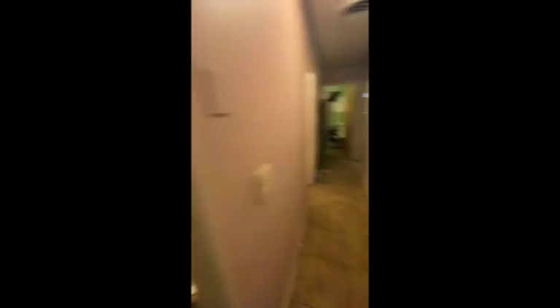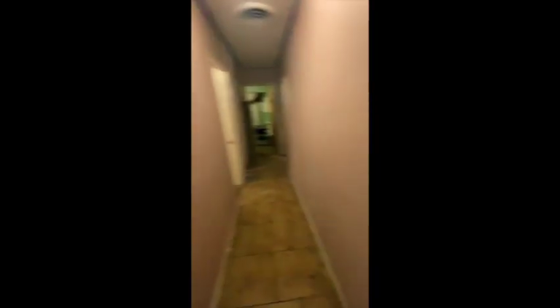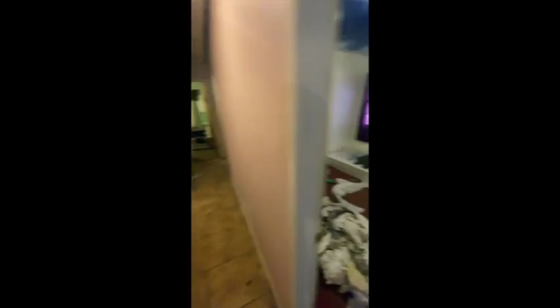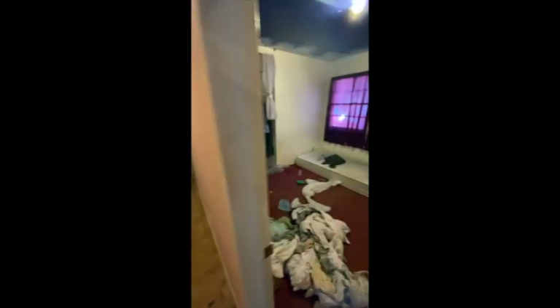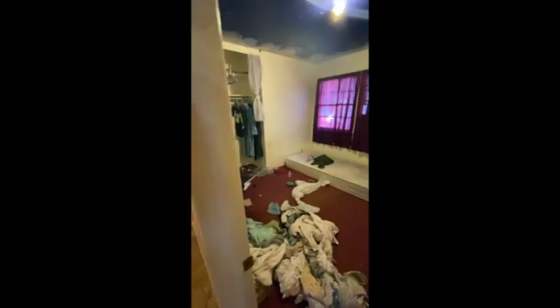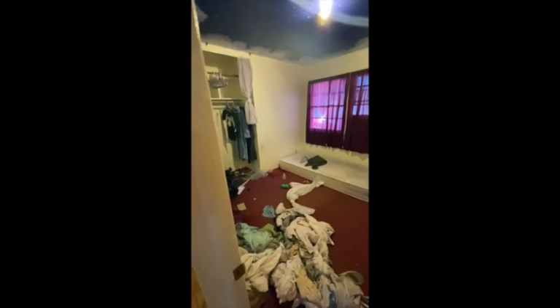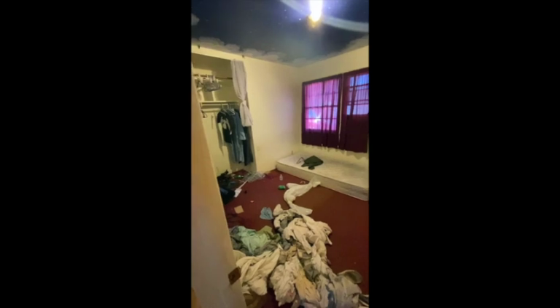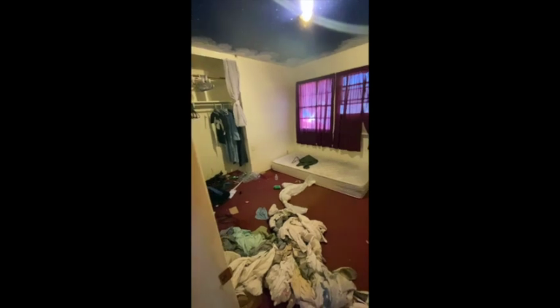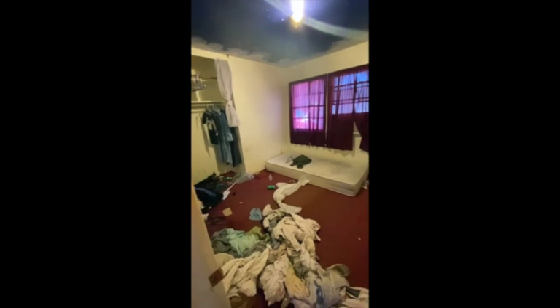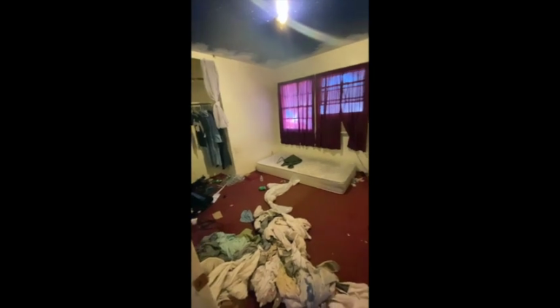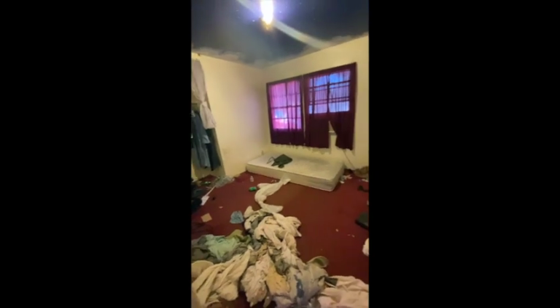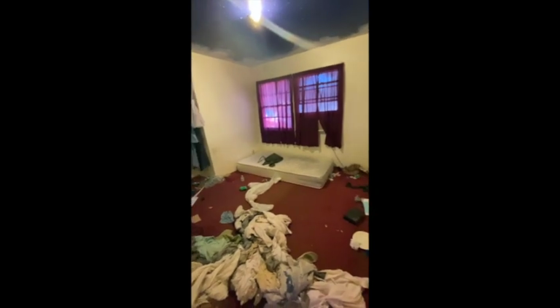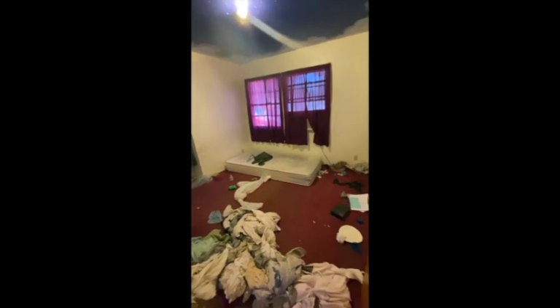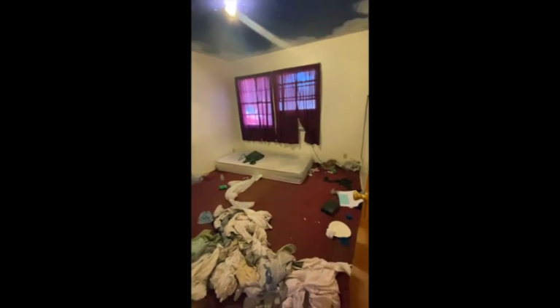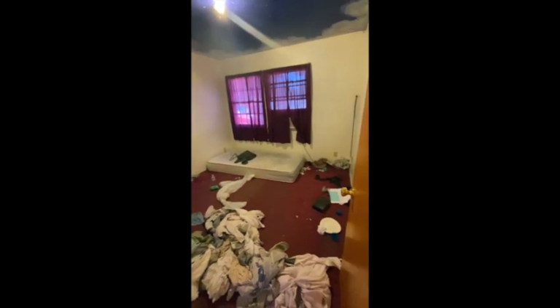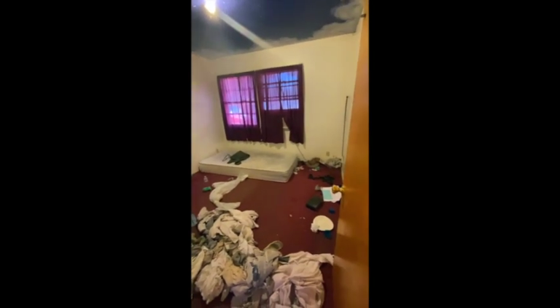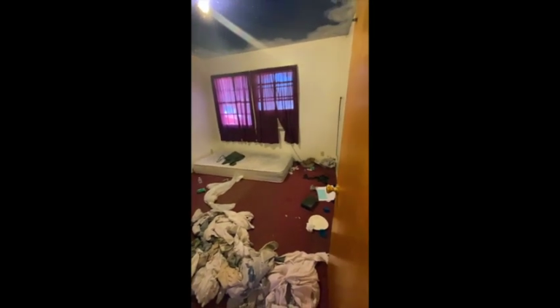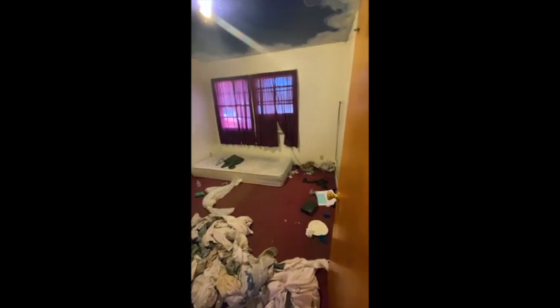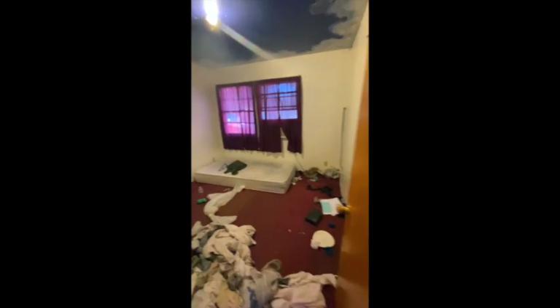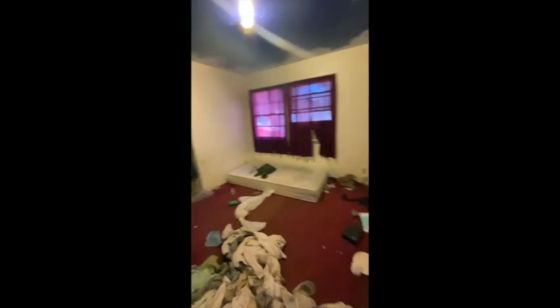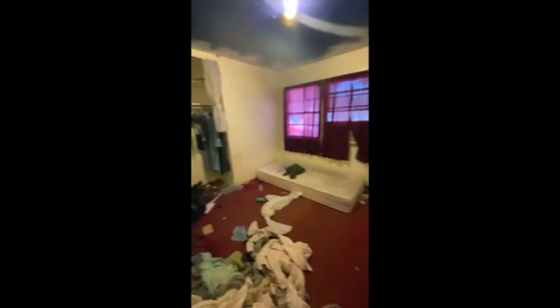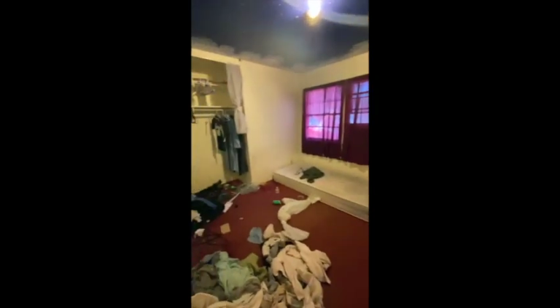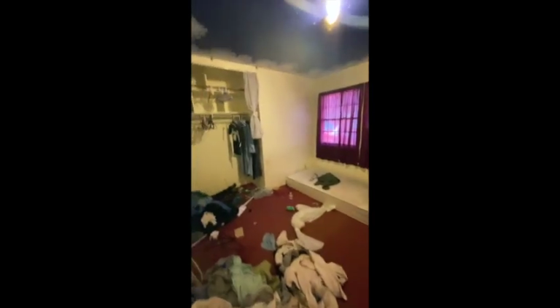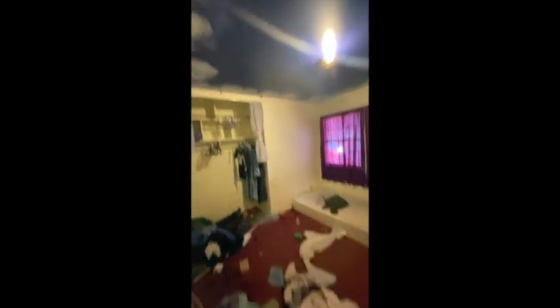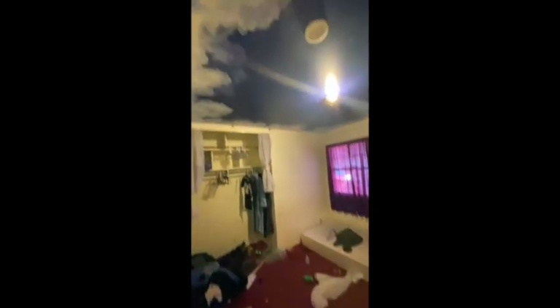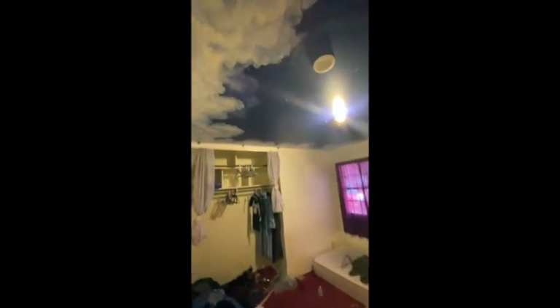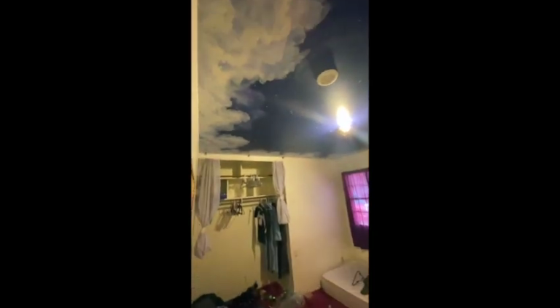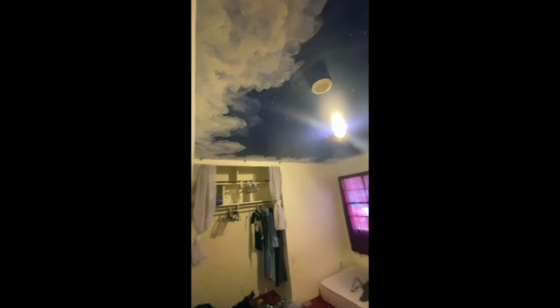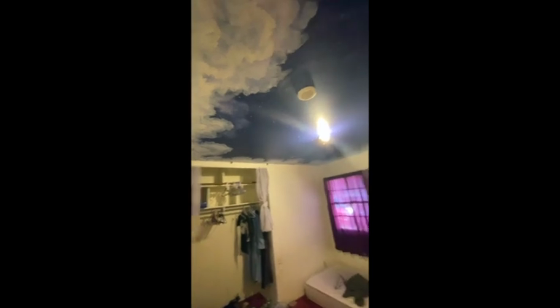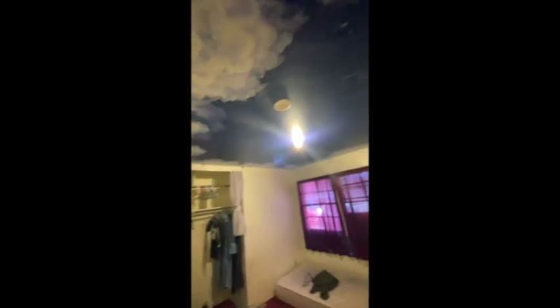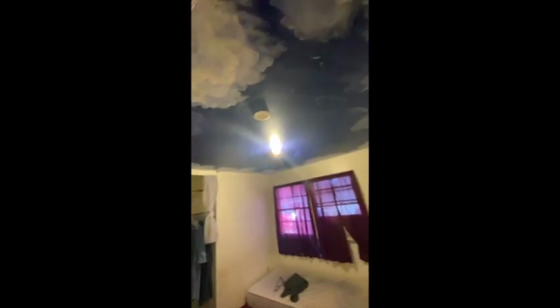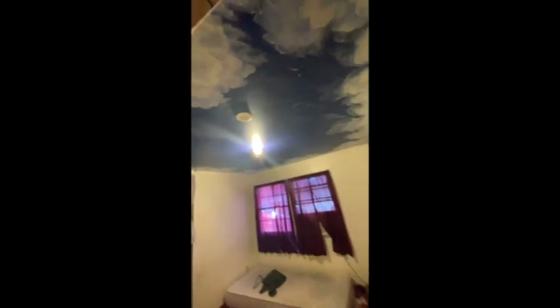This is the first bedroom. Got some clouds on the ceiling.